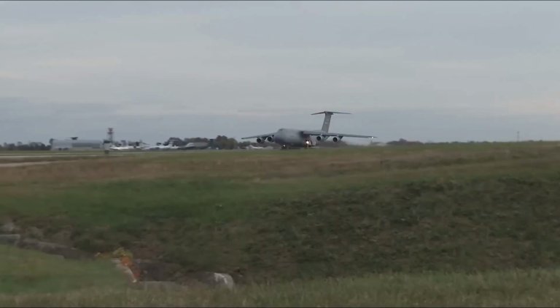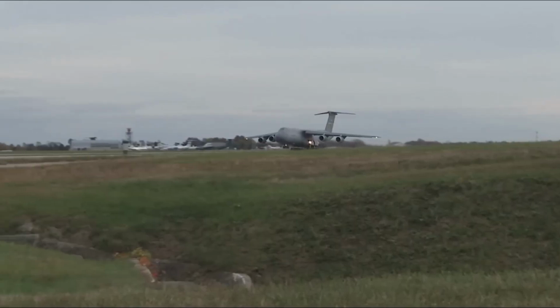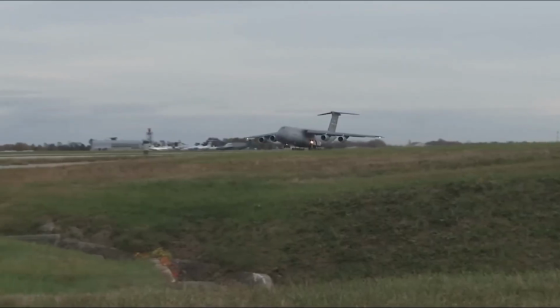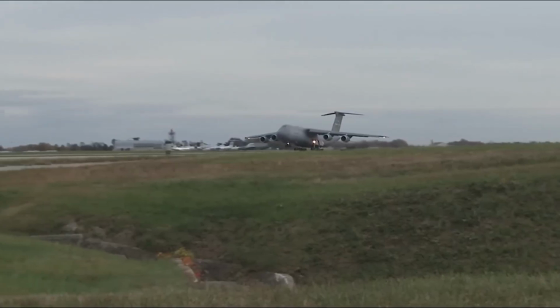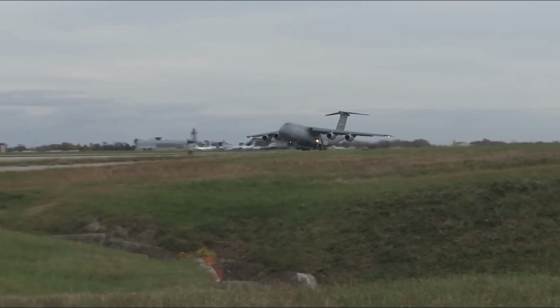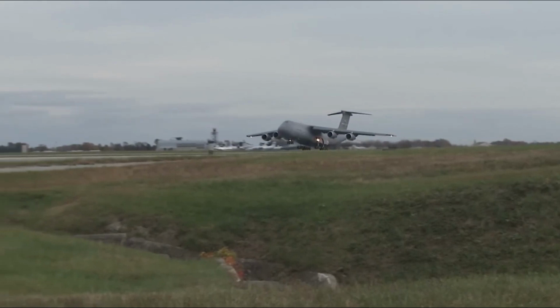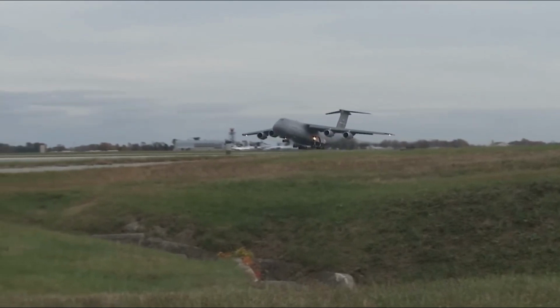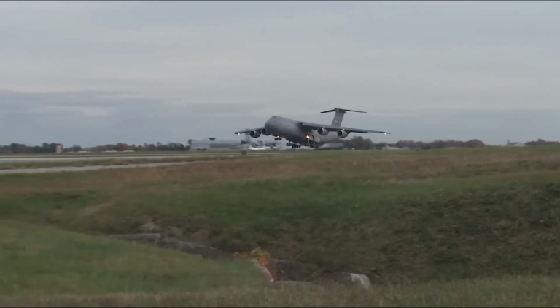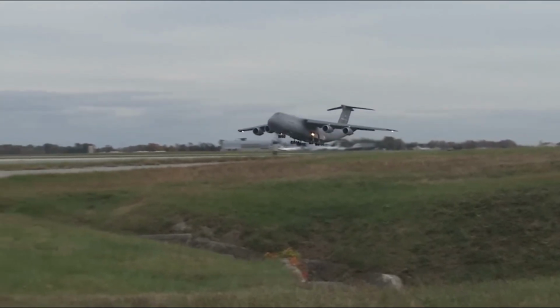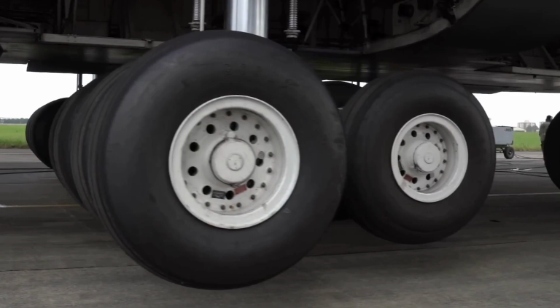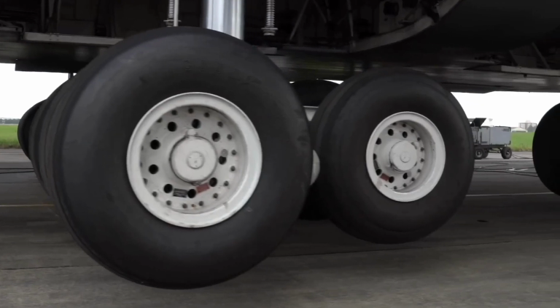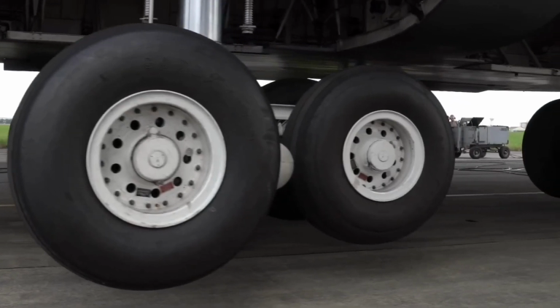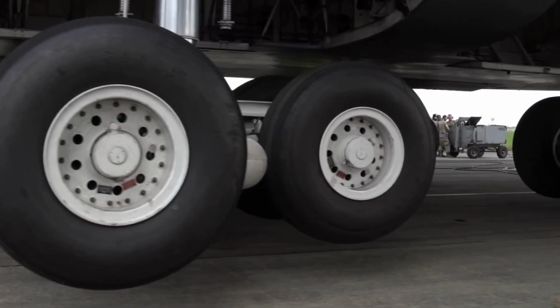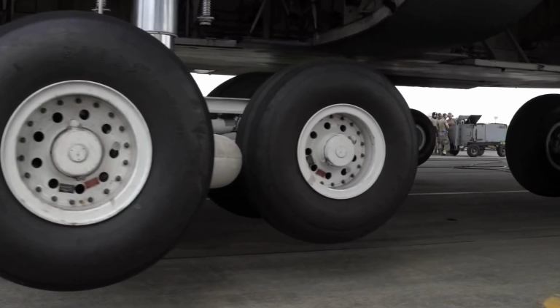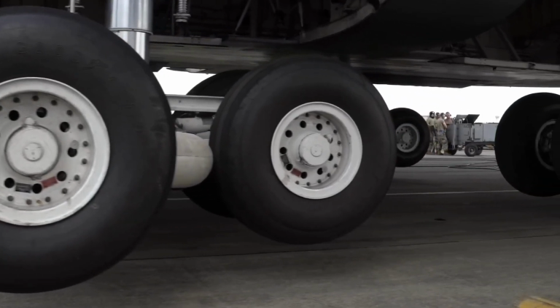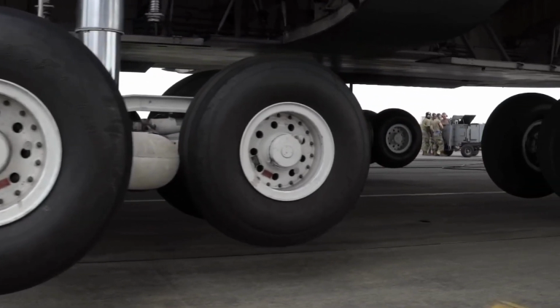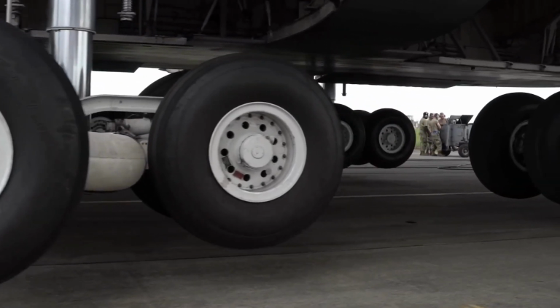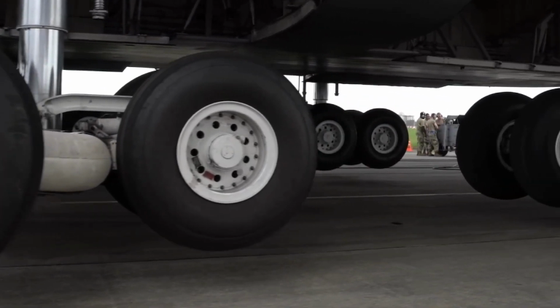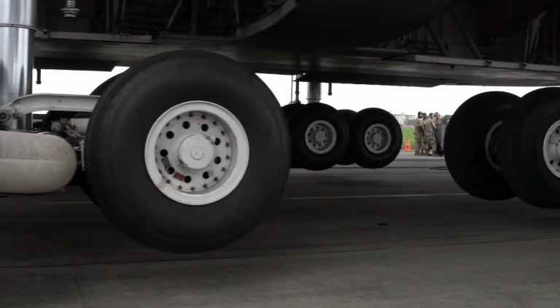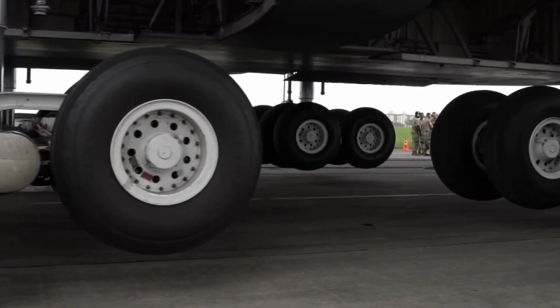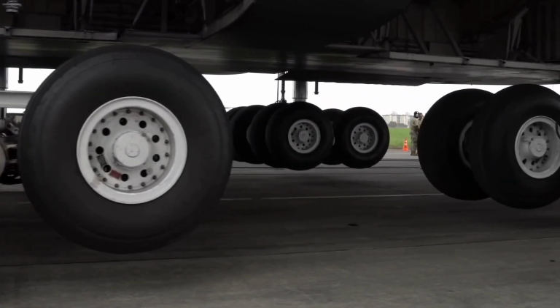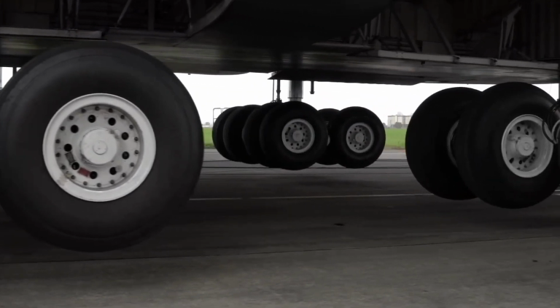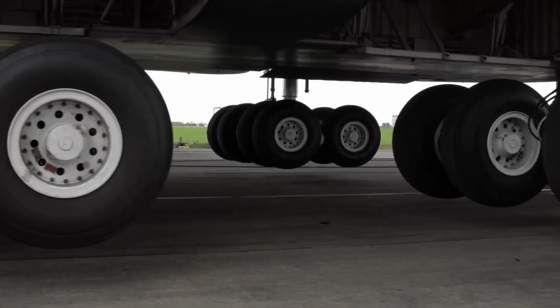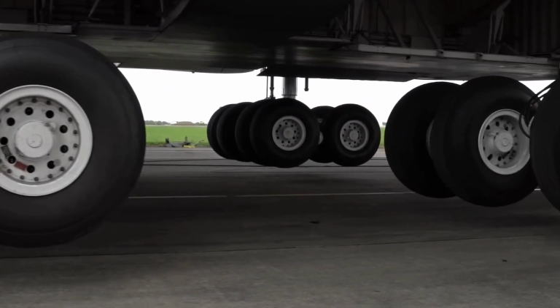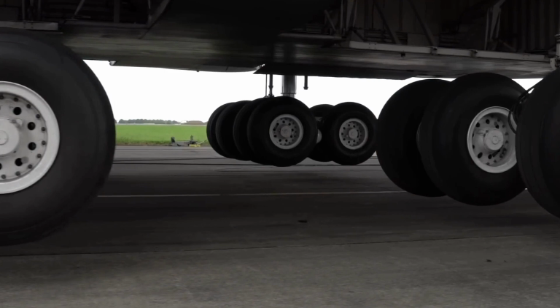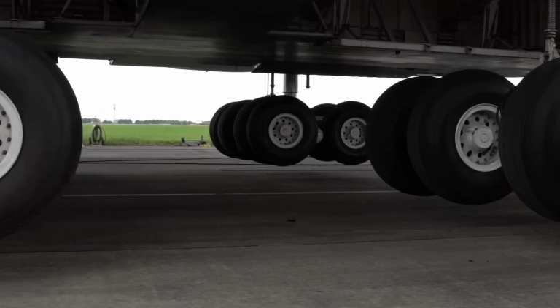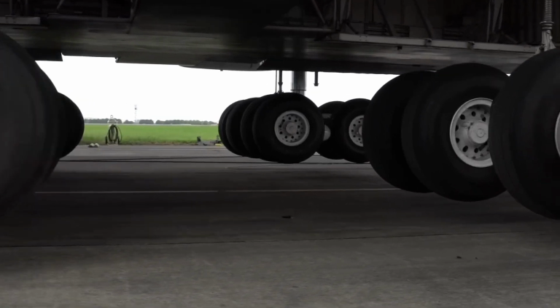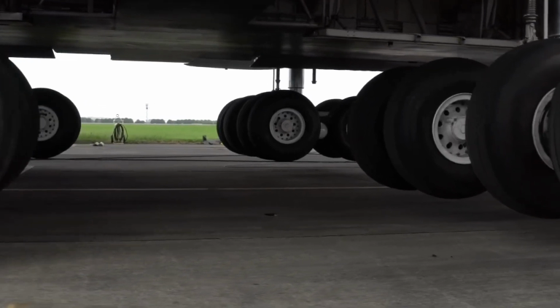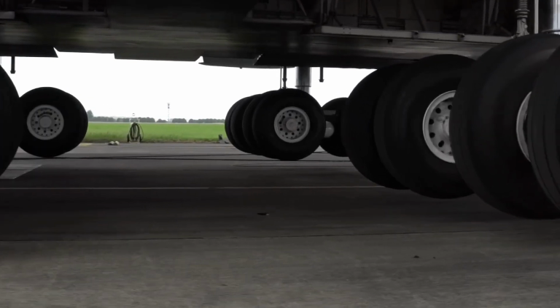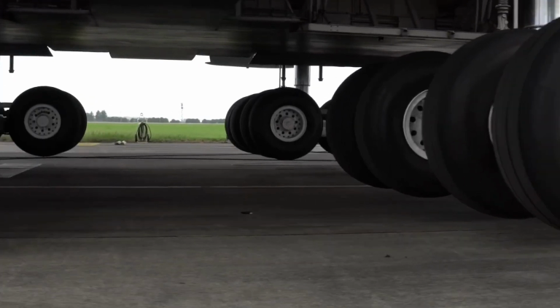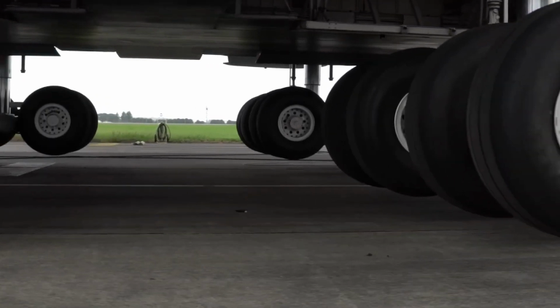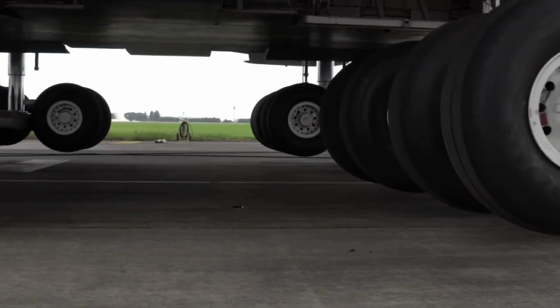This heavy aircraft needs a lot of tires — that's why 28 of them are underneath it, so when it lands, it can handle the weight.